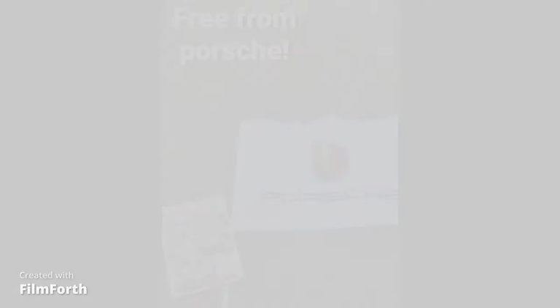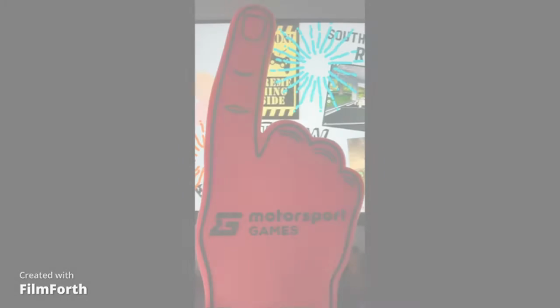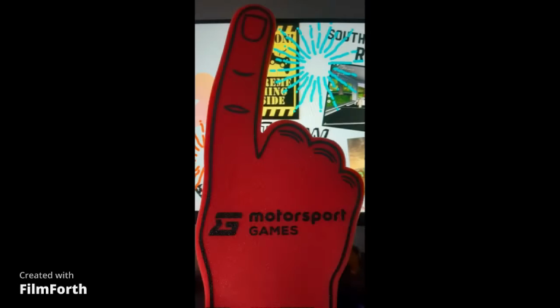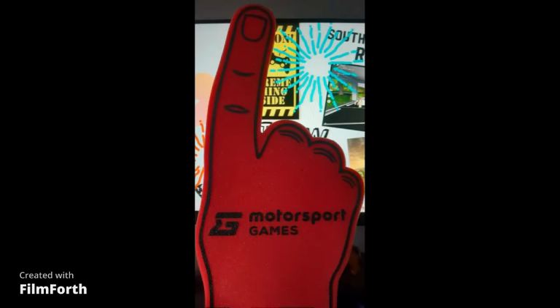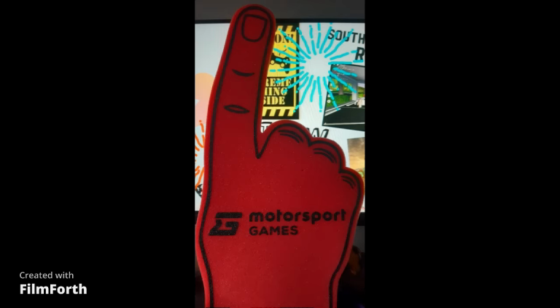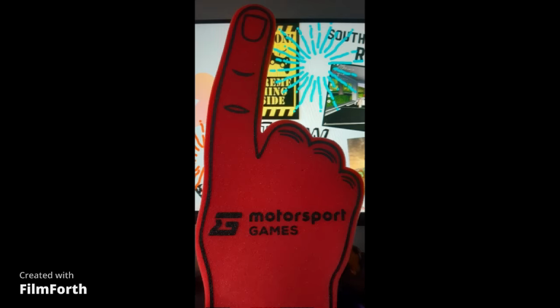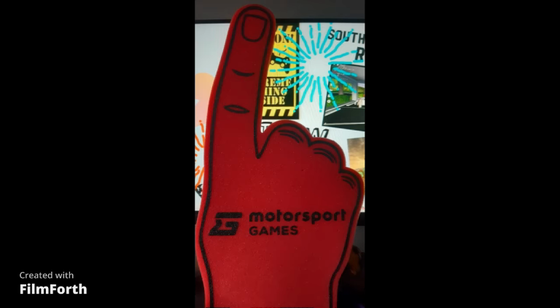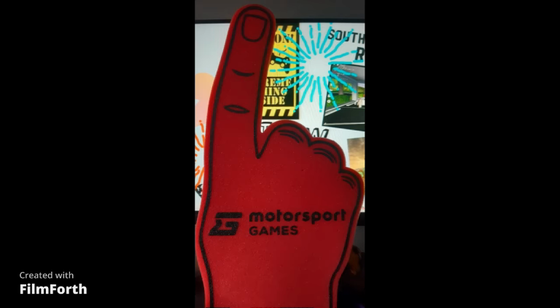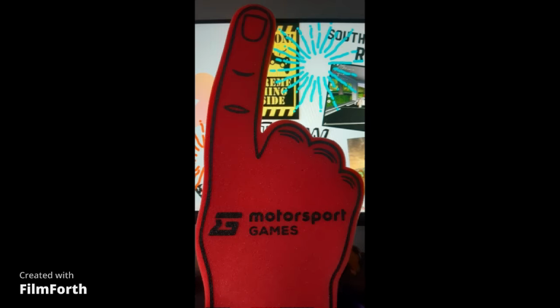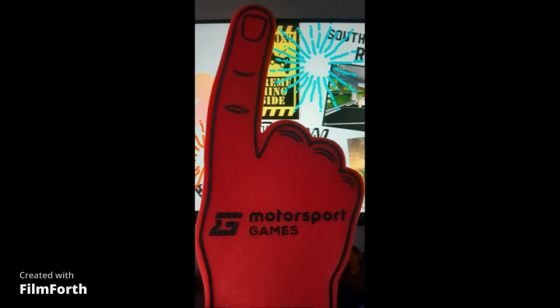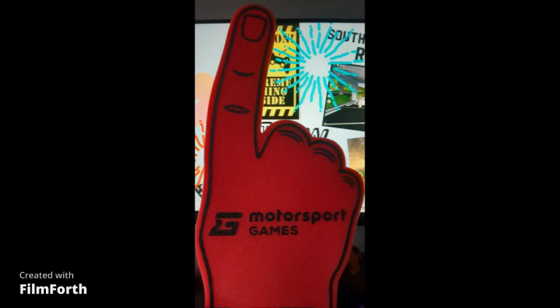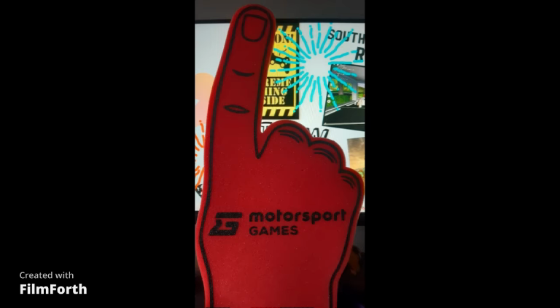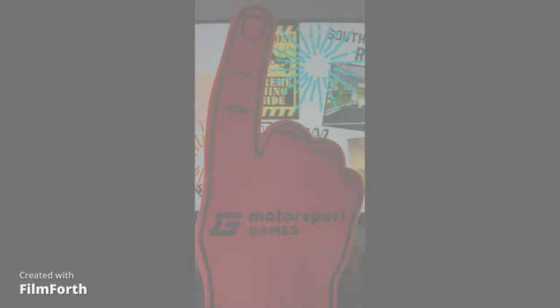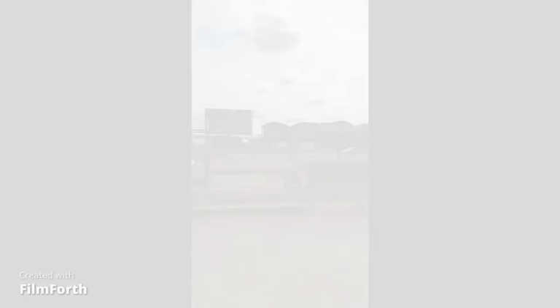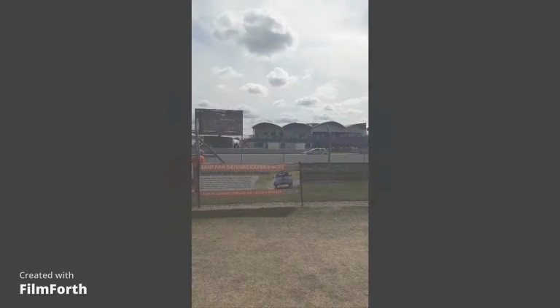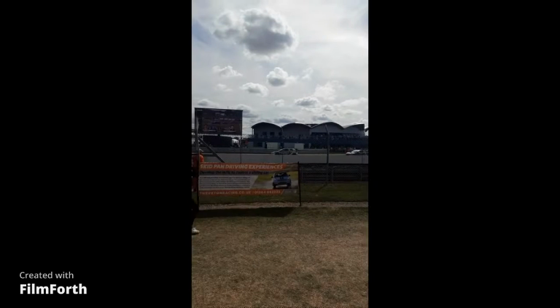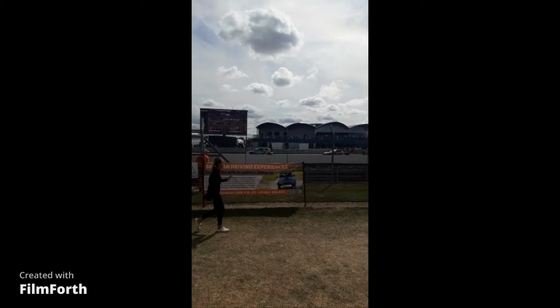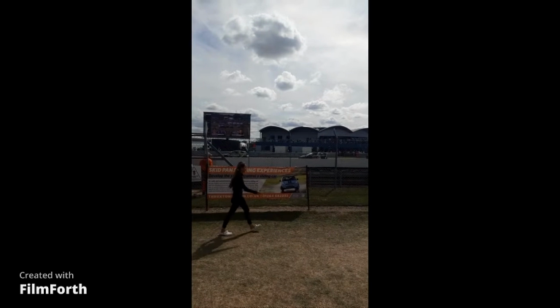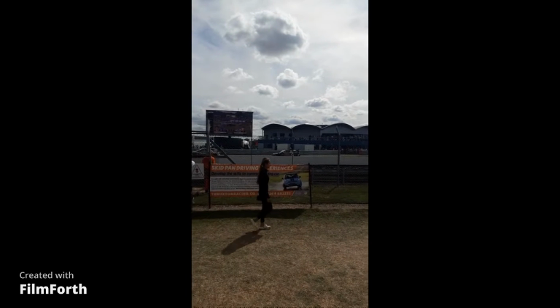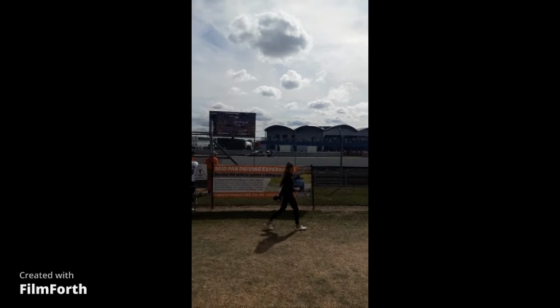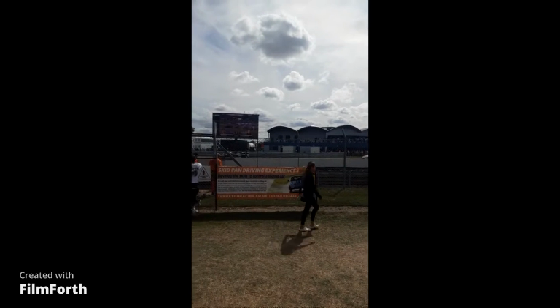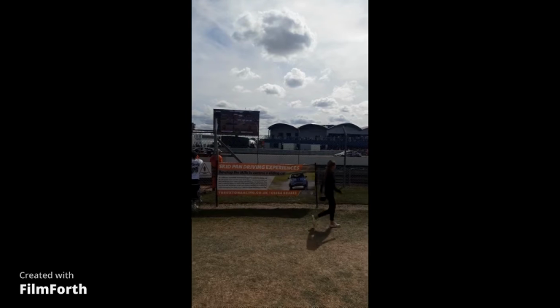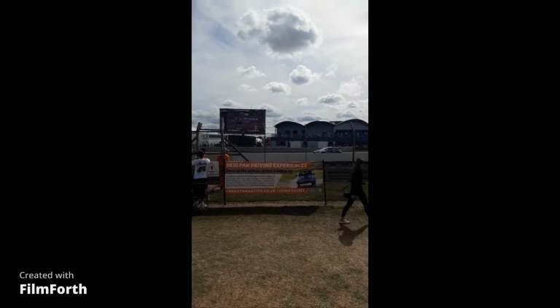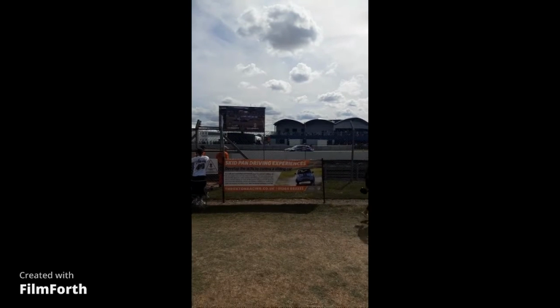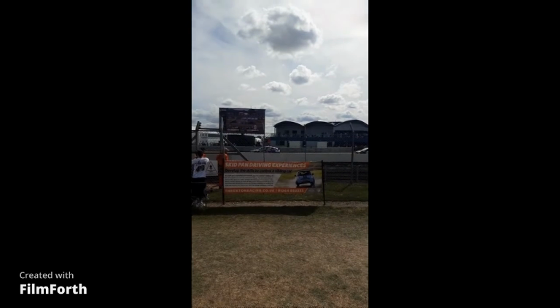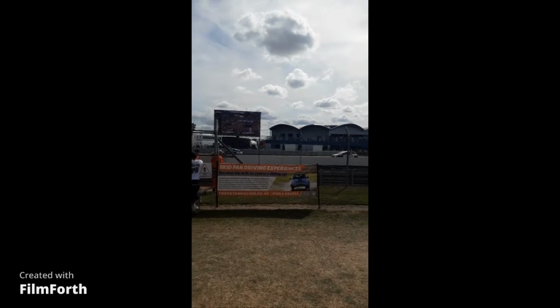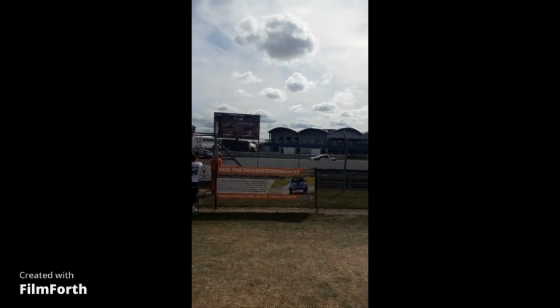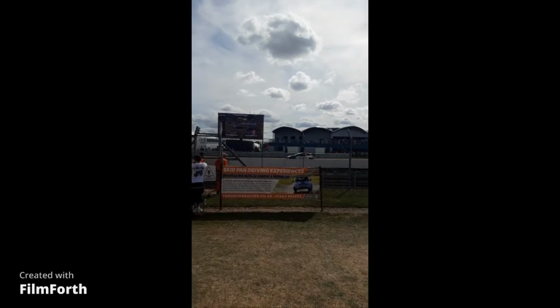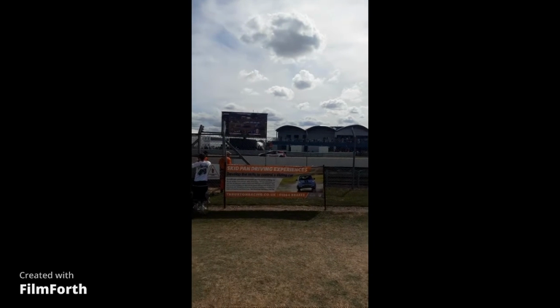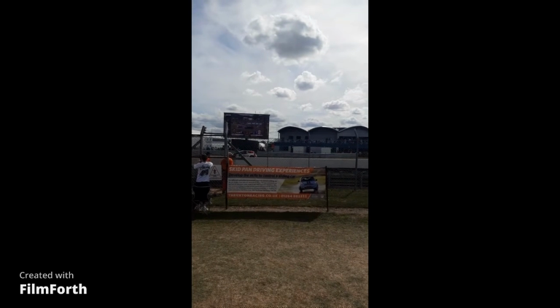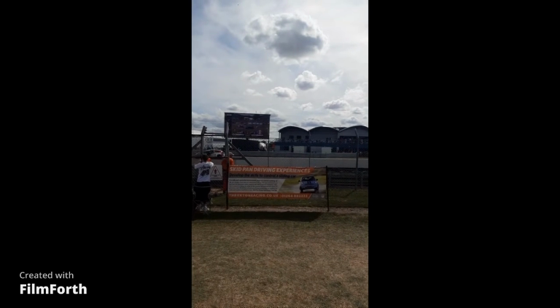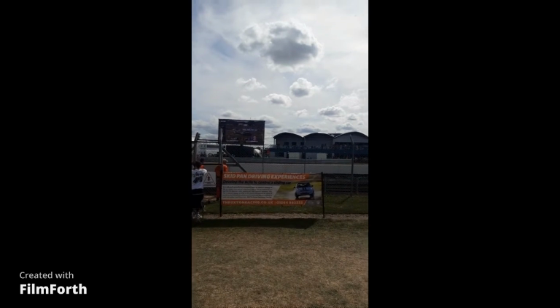I found this on the side of that sim racing place. Now this is Race 2.